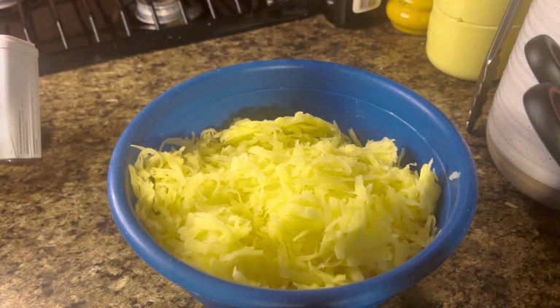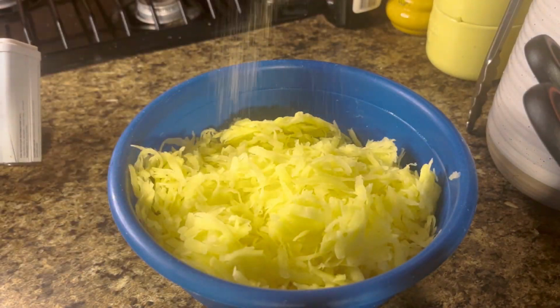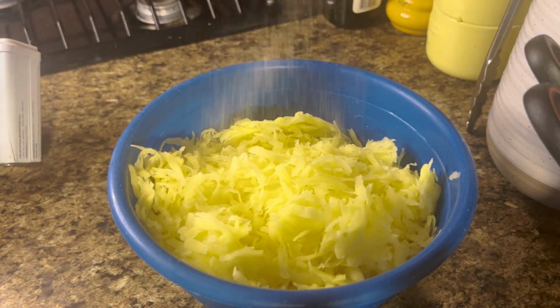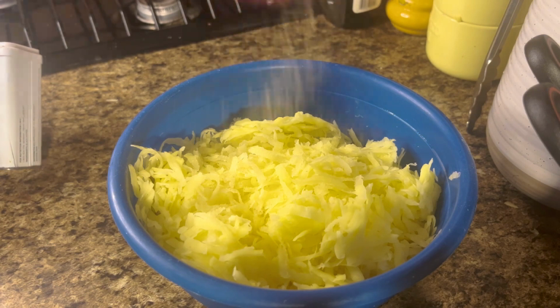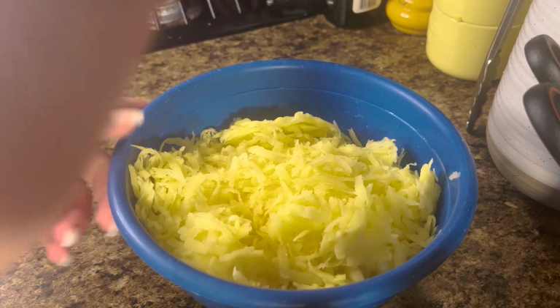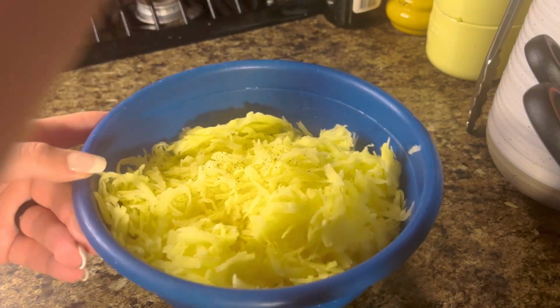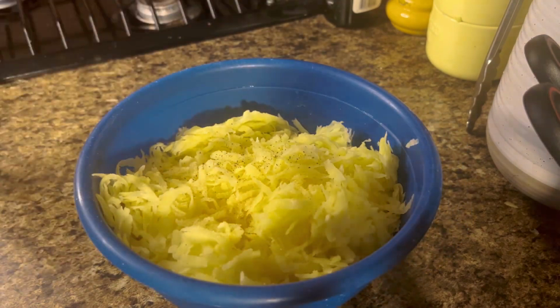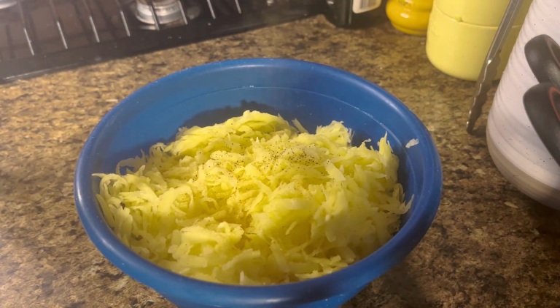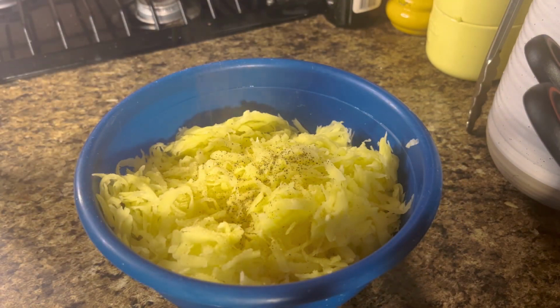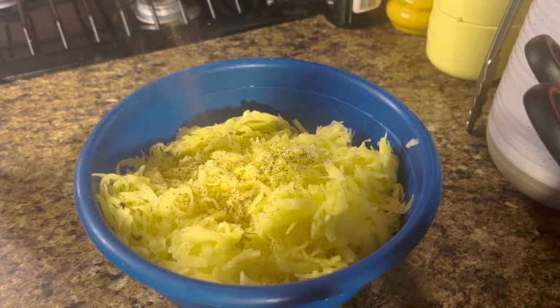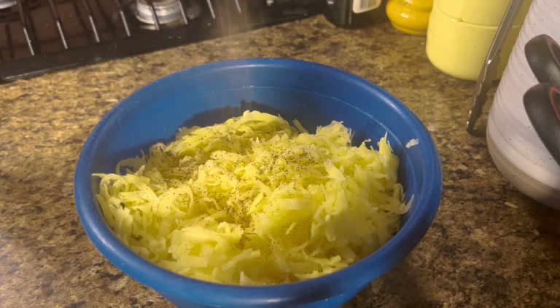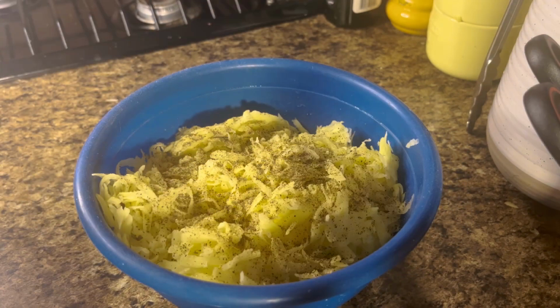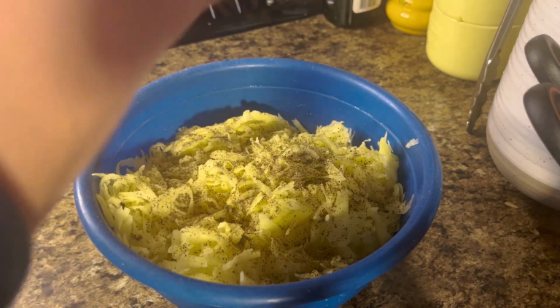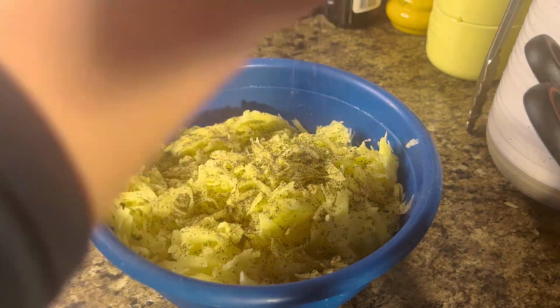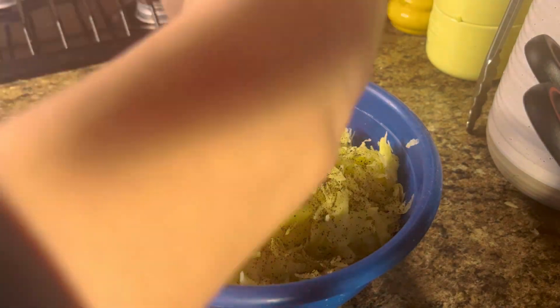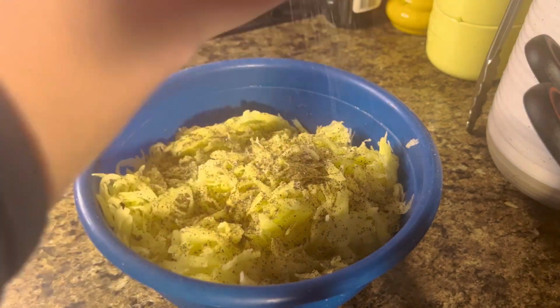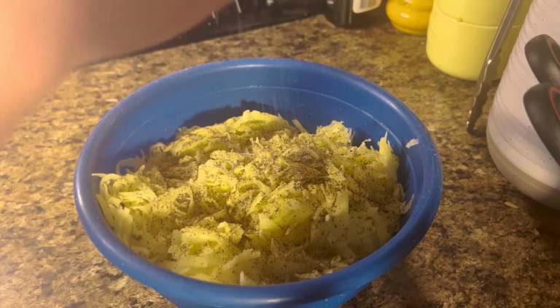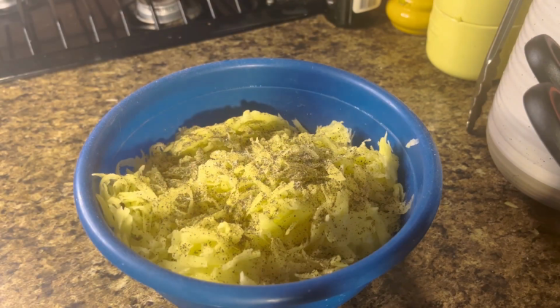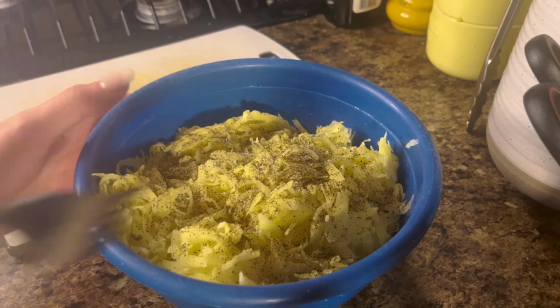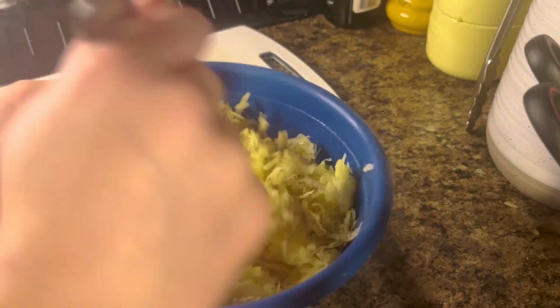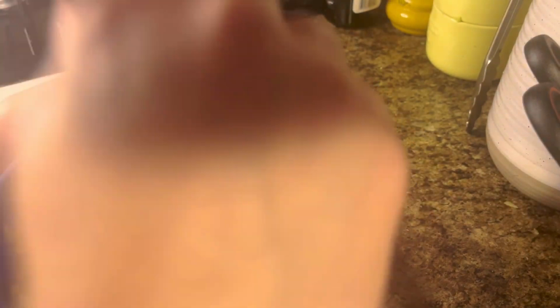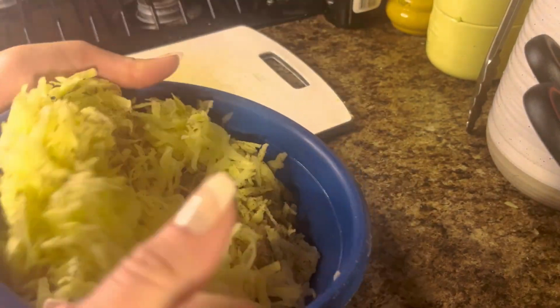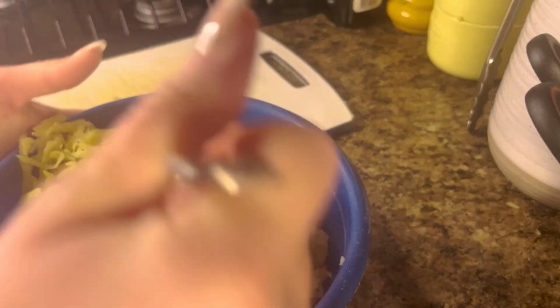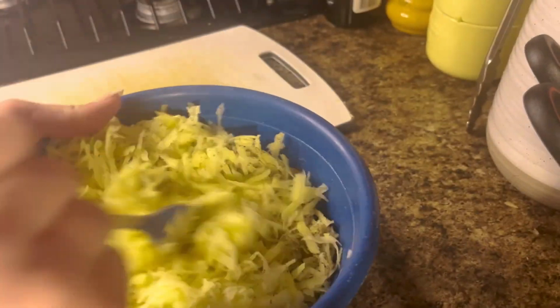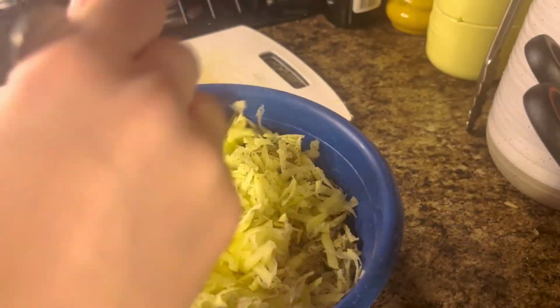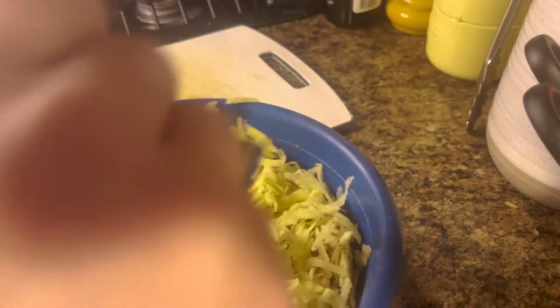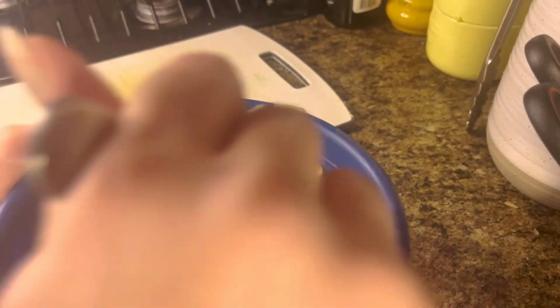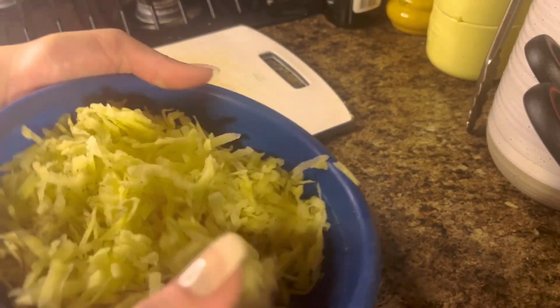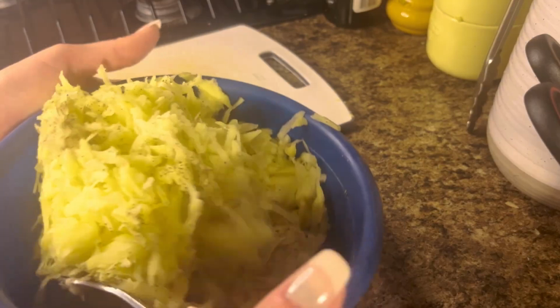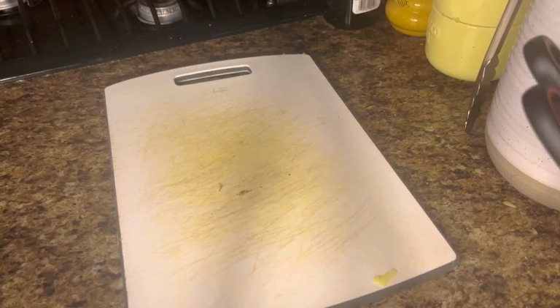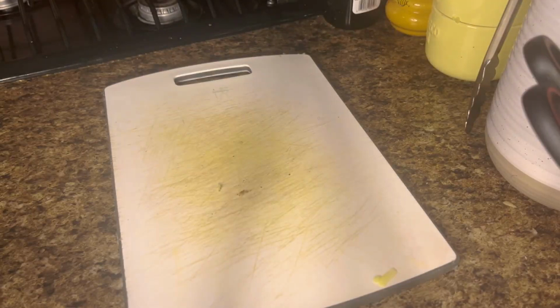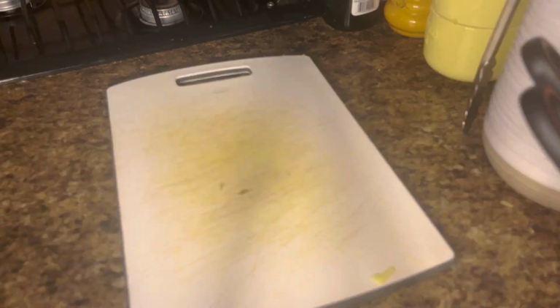It'll look like this when you're done. Then we're just going to season it with garlic powder, pepper, and salt, and then mix all of that together to give it some nice flavoring. Once you have all of that mixed together, we're going to take a cutting board.